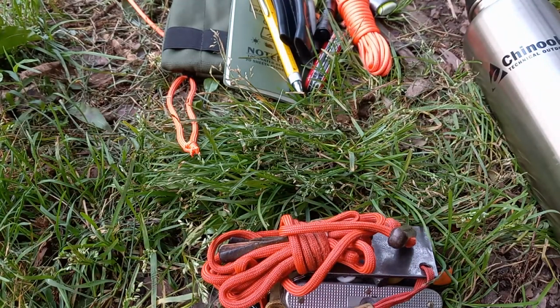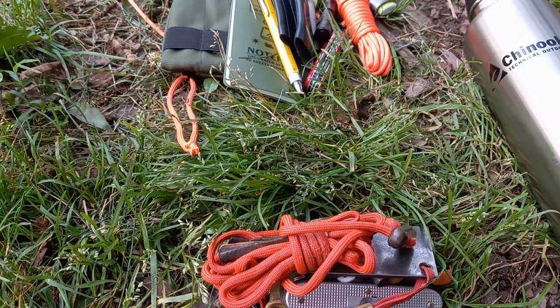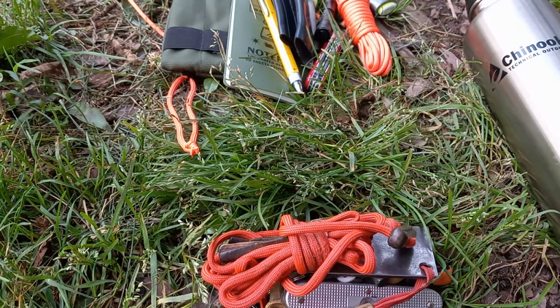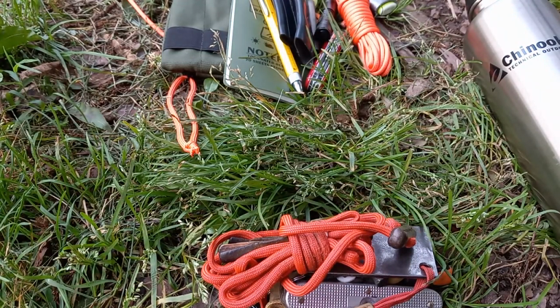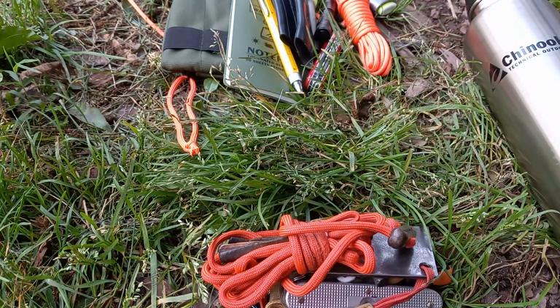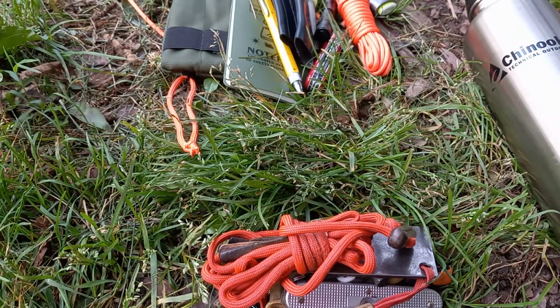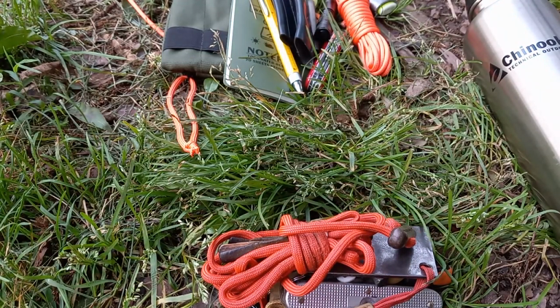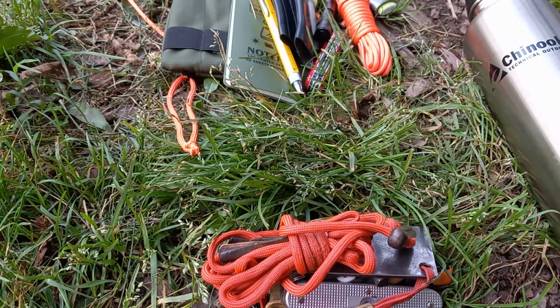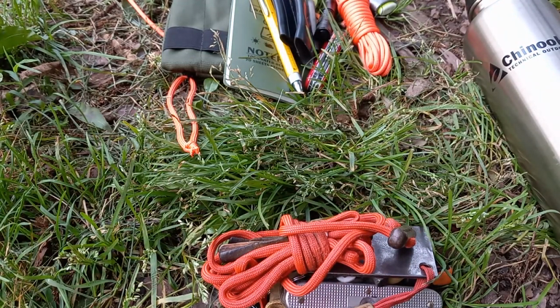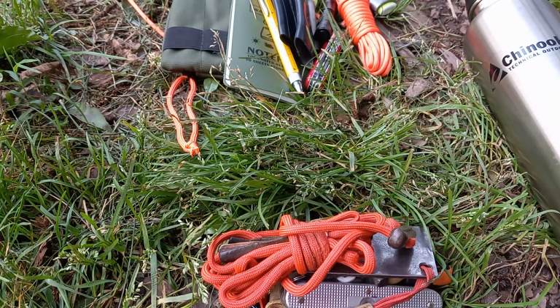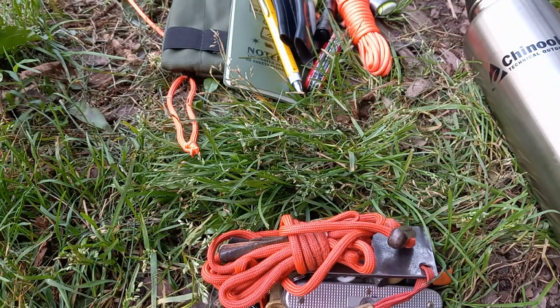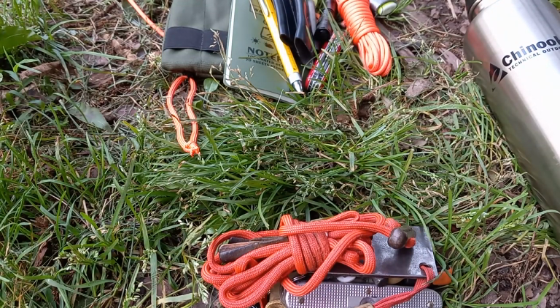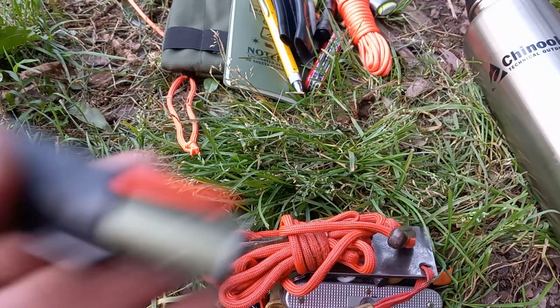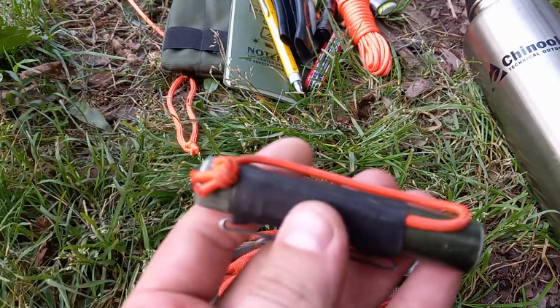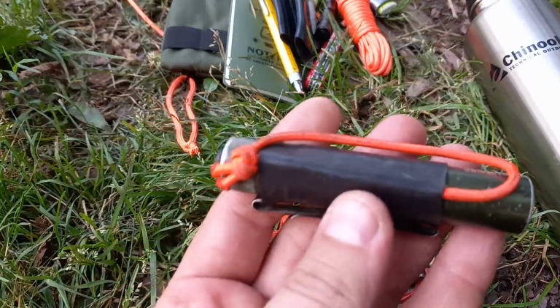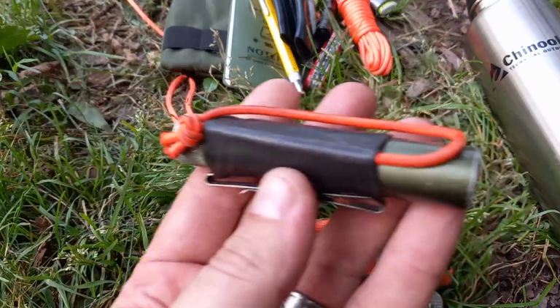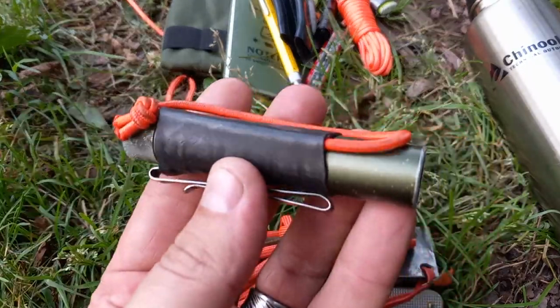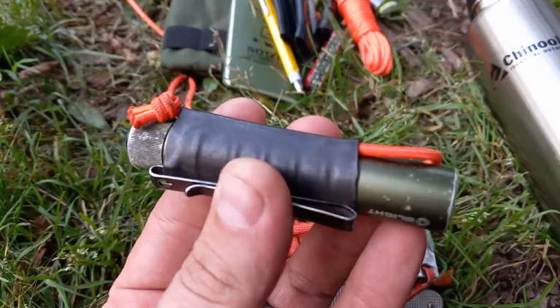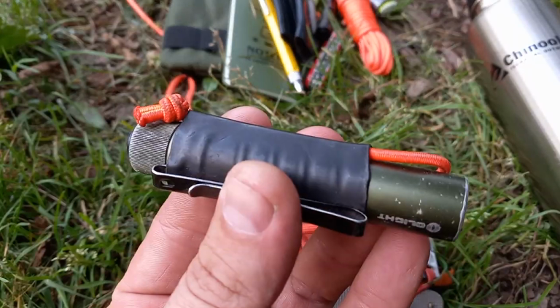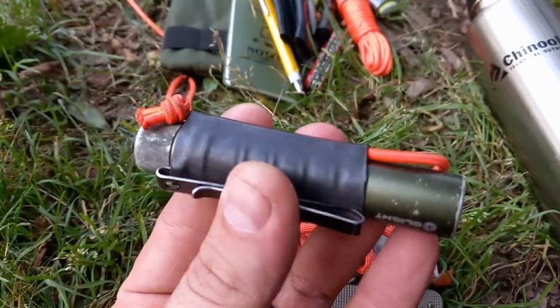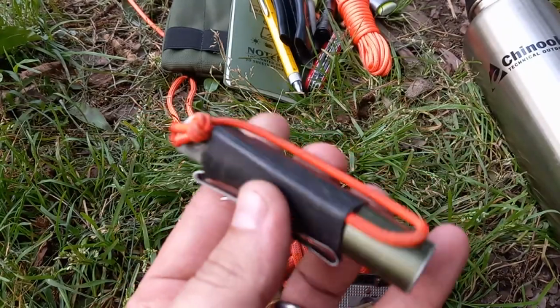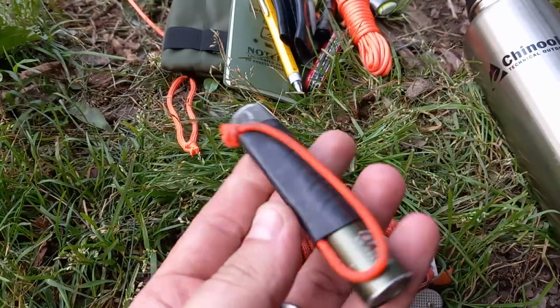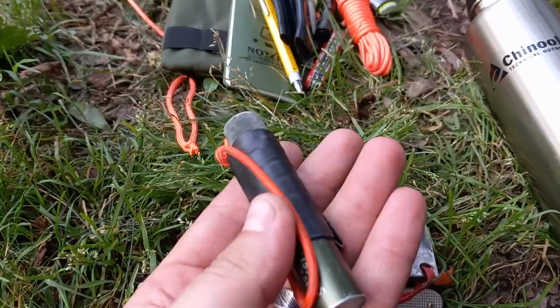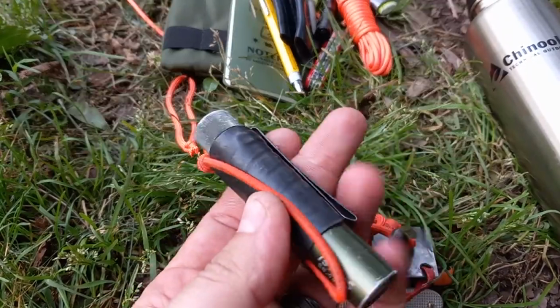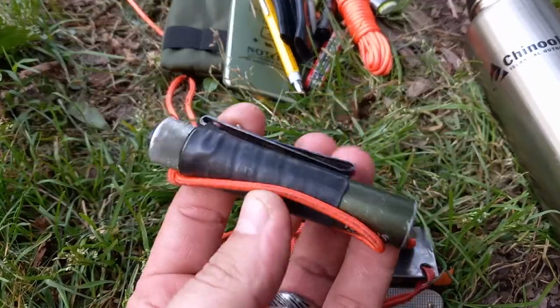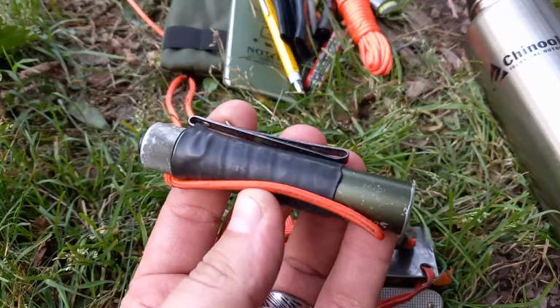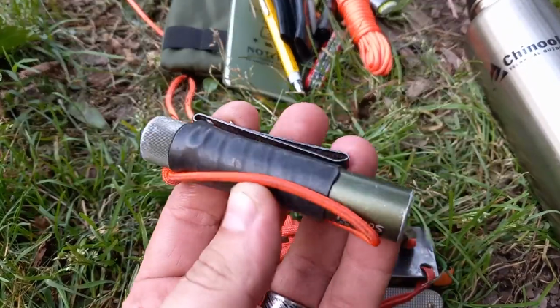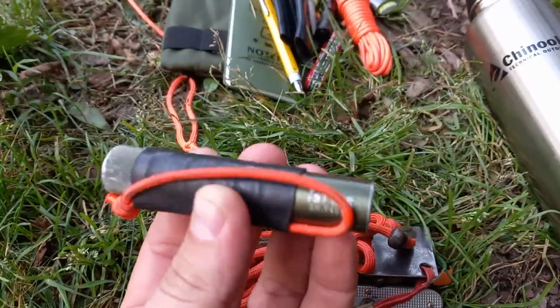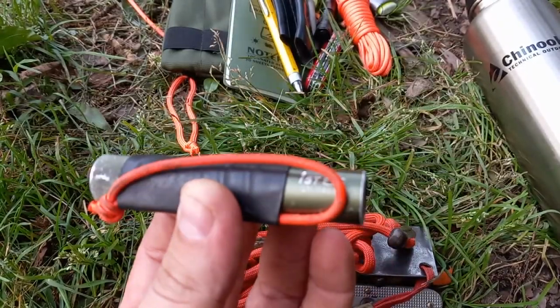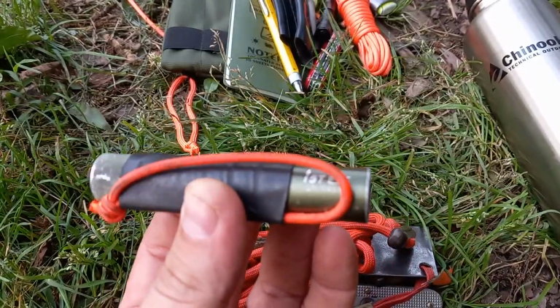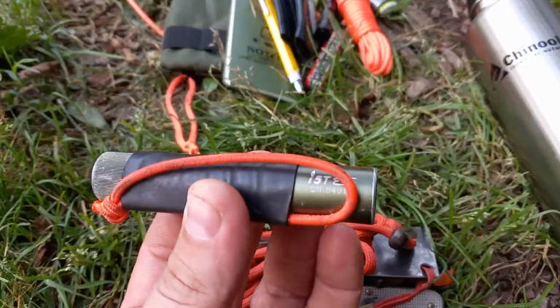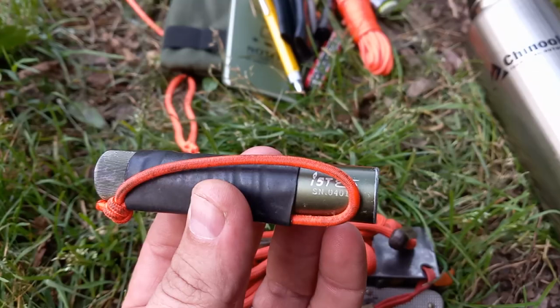I also have my paracord that has some leather and some fatwood in it, and my Olight flashlight — I'm still probably going to mod my other flashlight for this one.